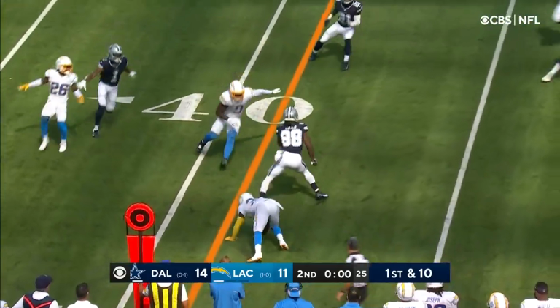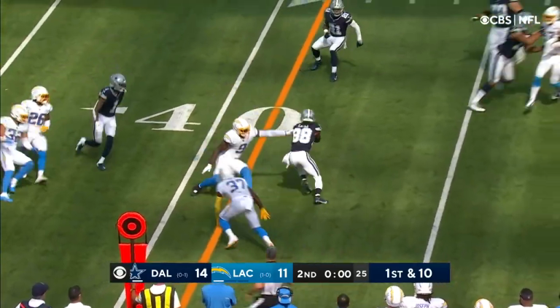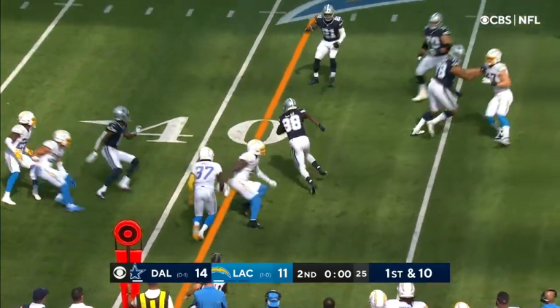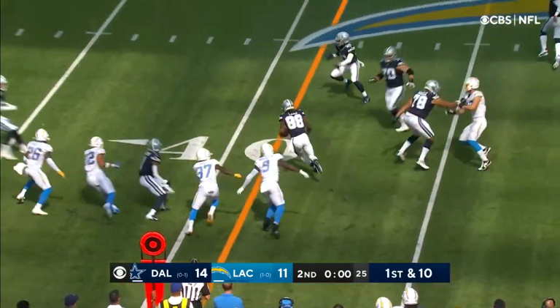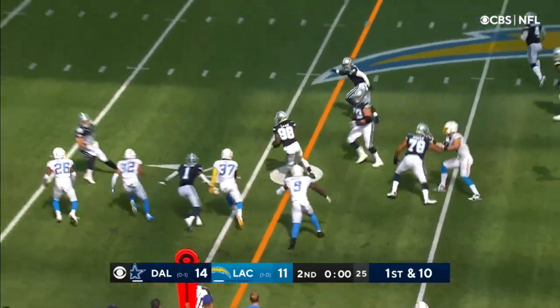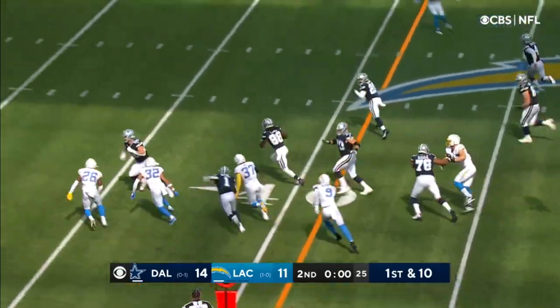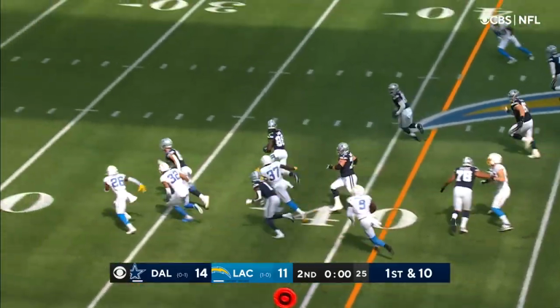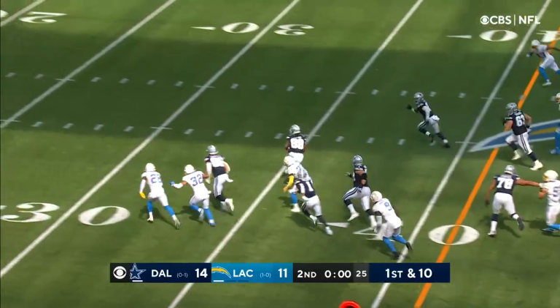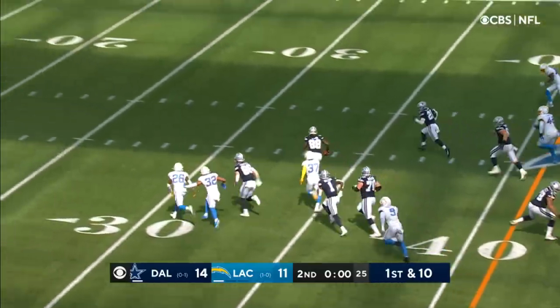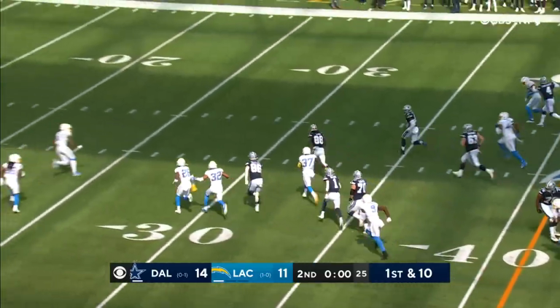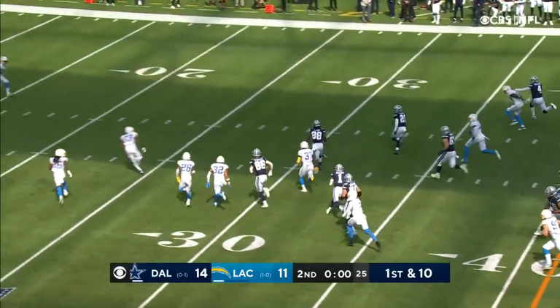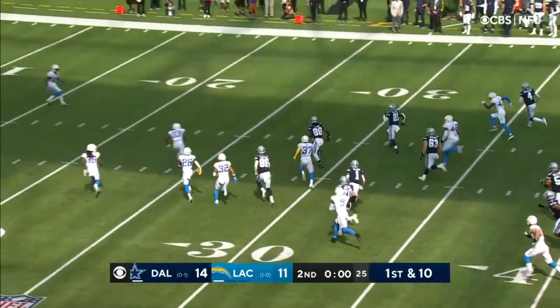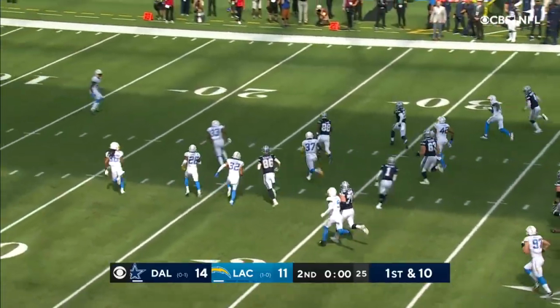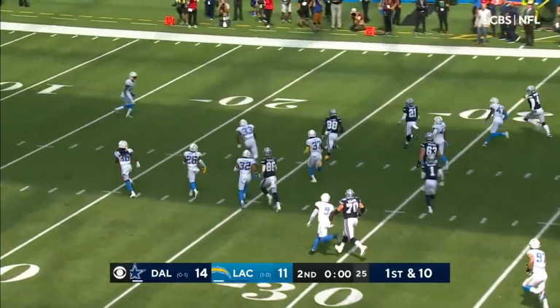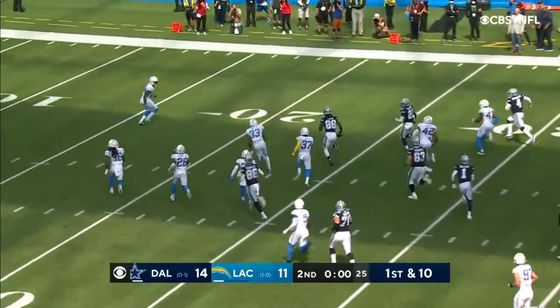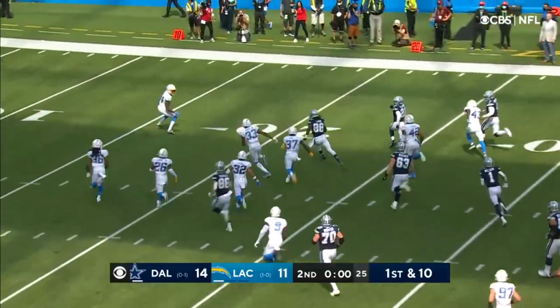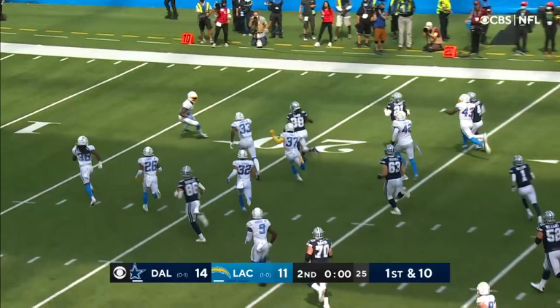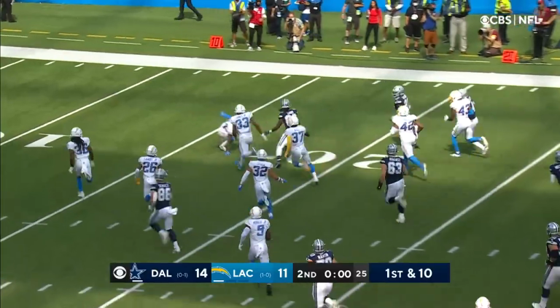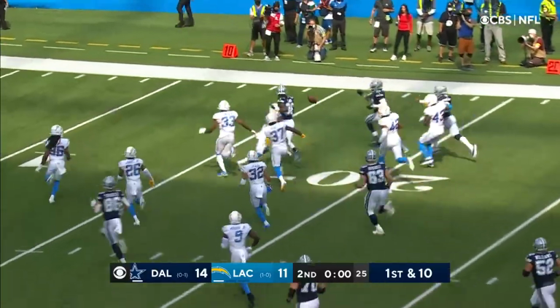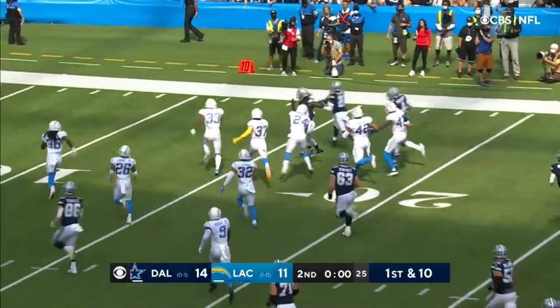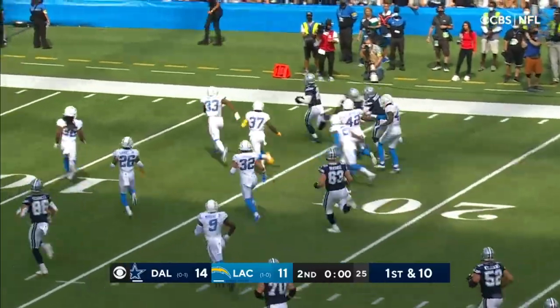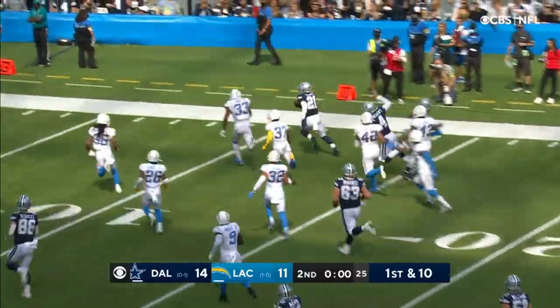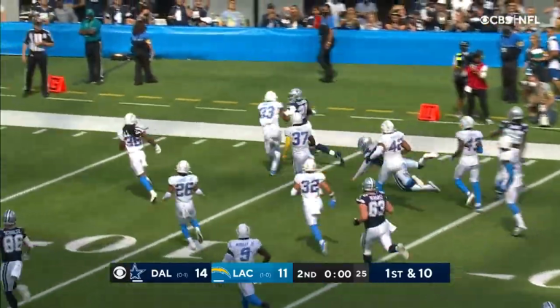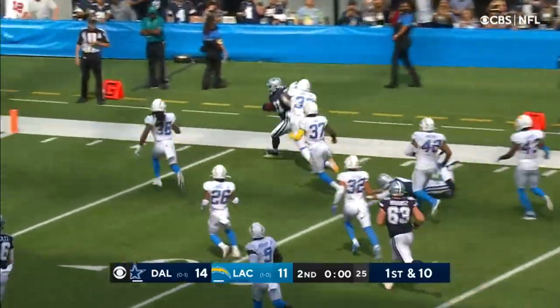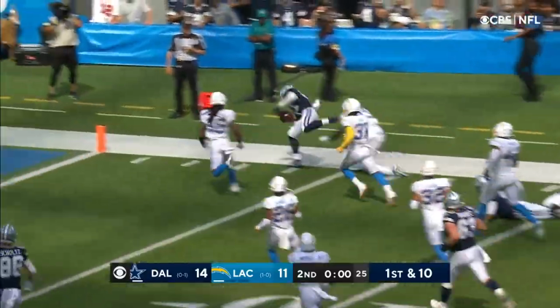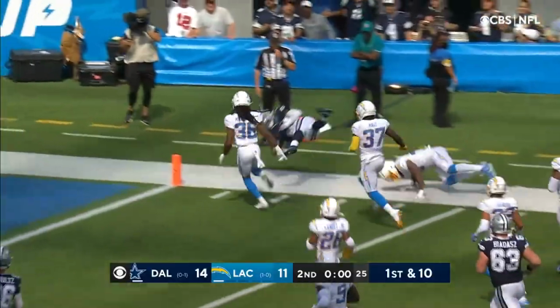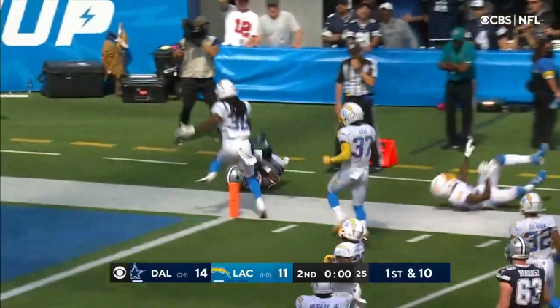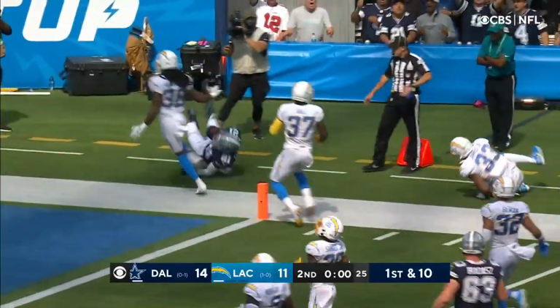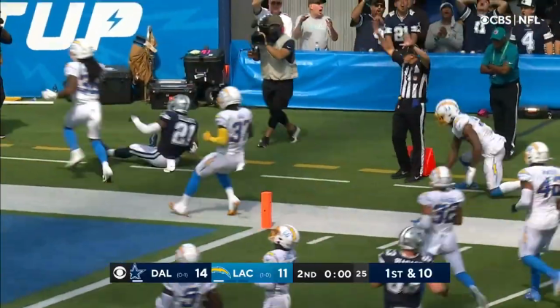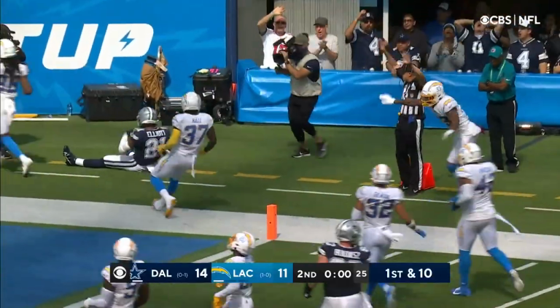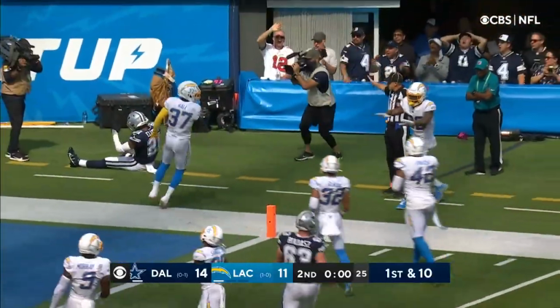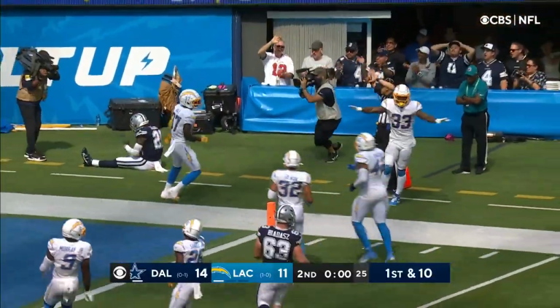Lamb with the catch, able to get away from Murray. He's got Elliott off his right wing. Gives it to Elliott, he's out of bounds at the four.